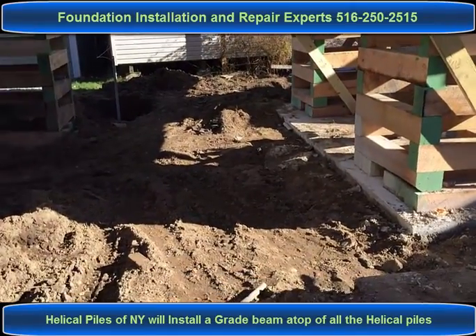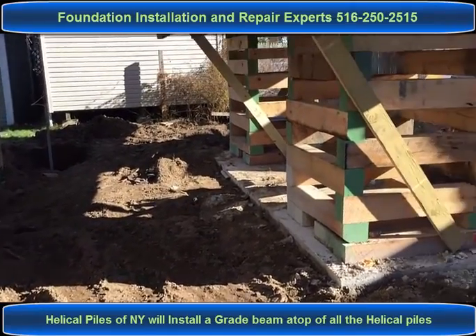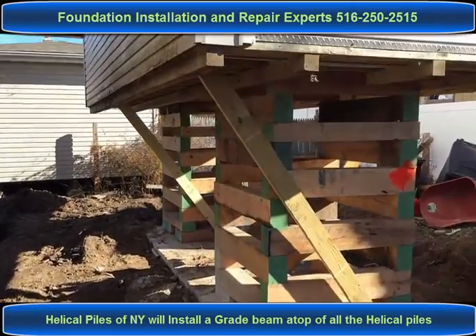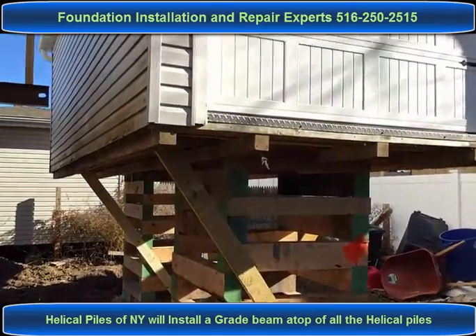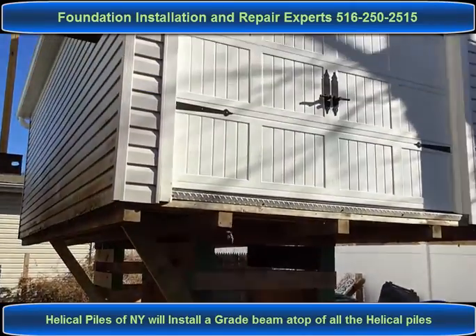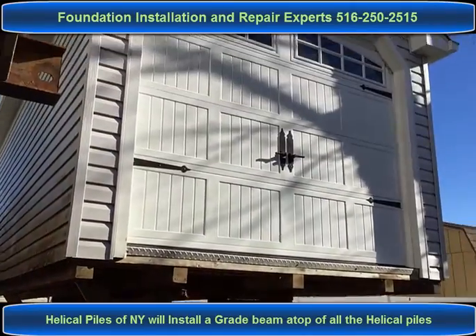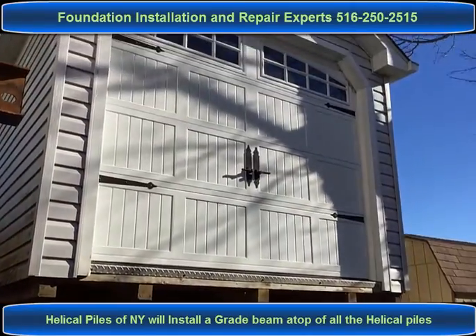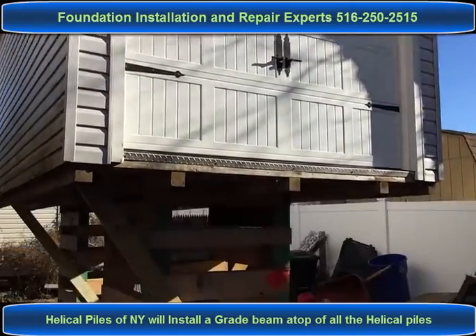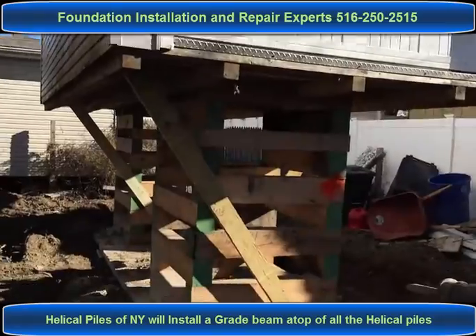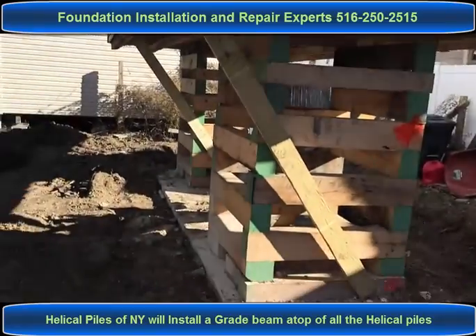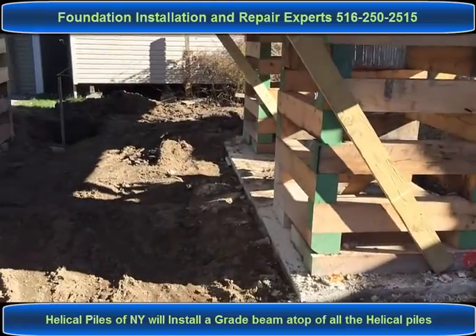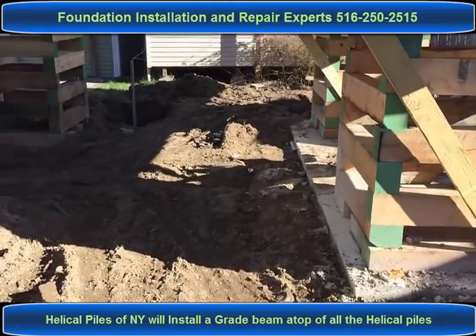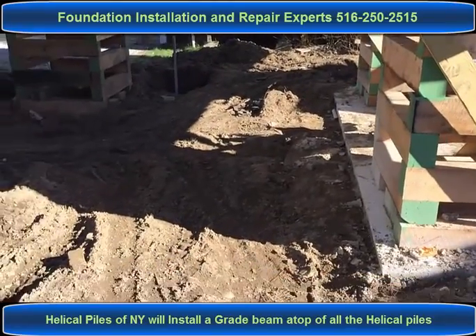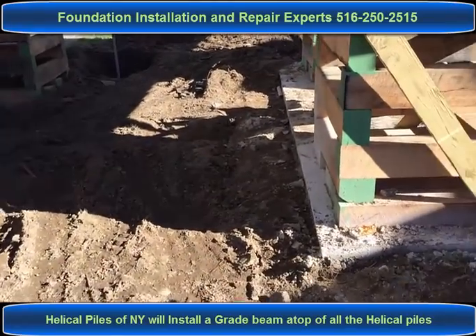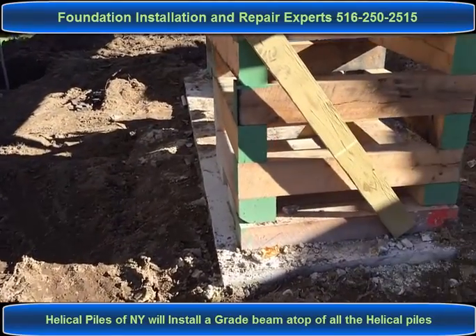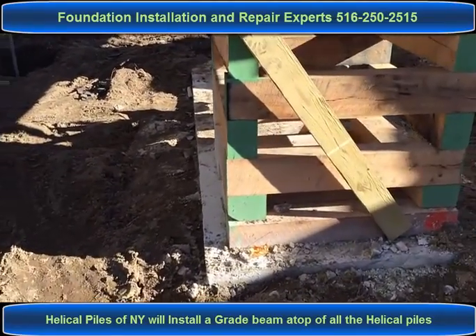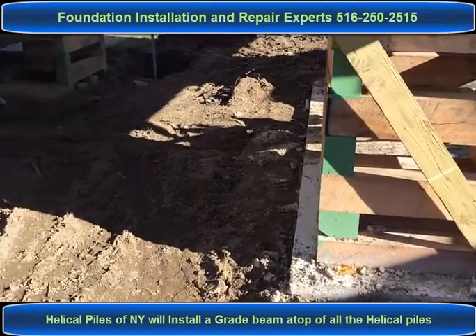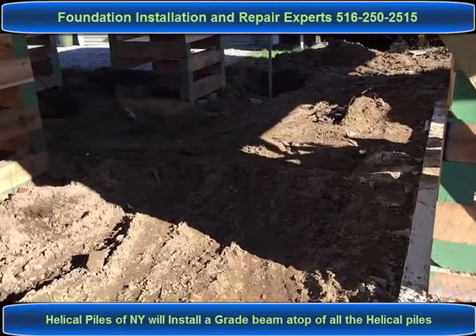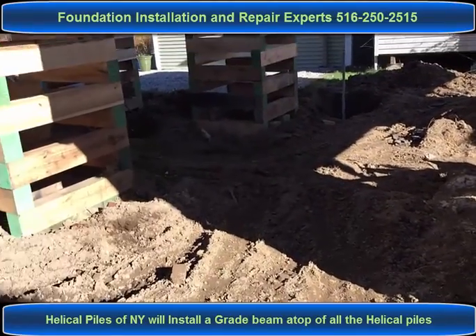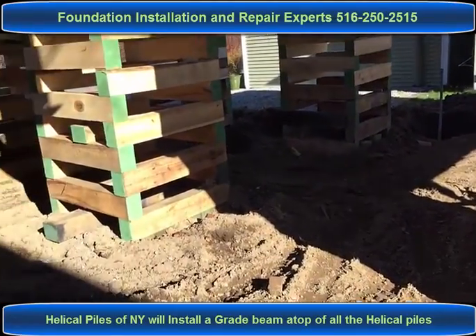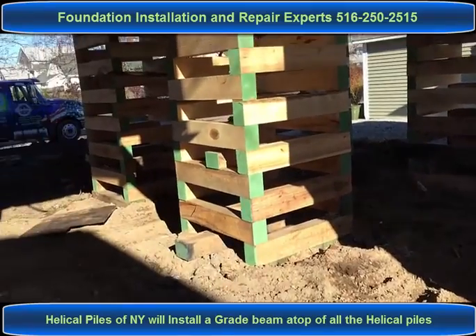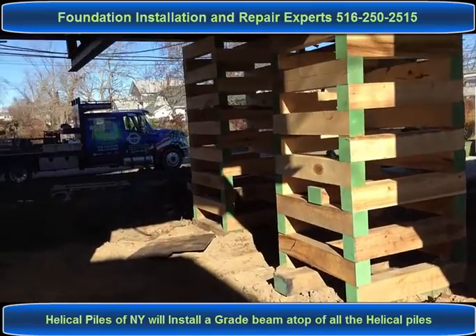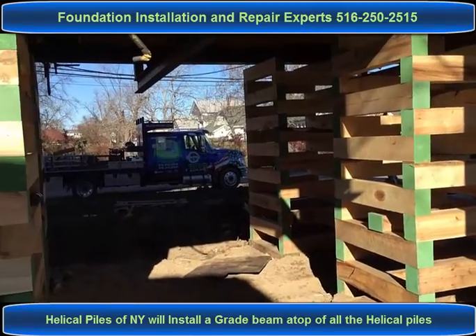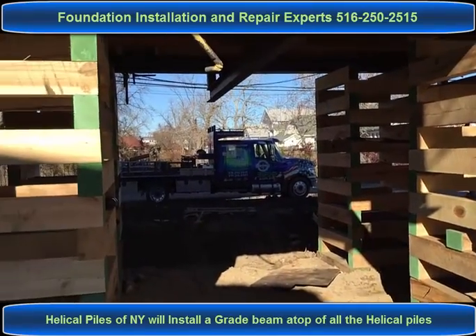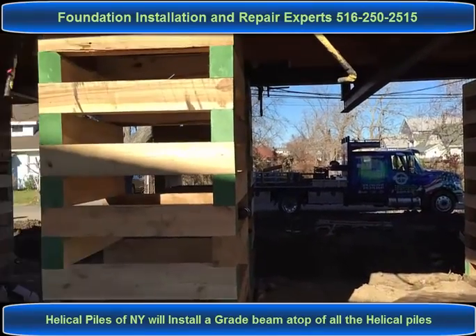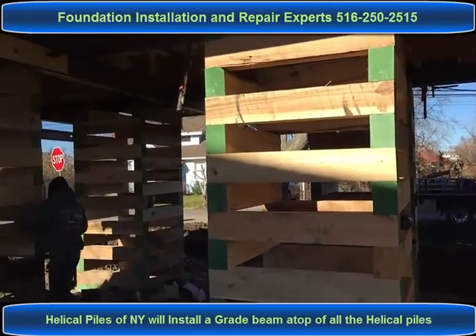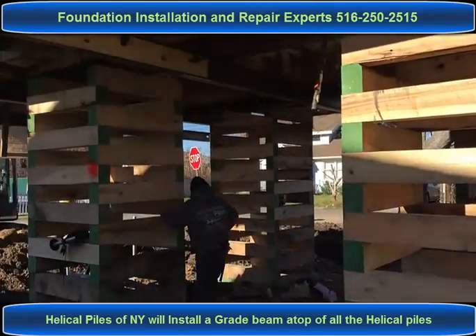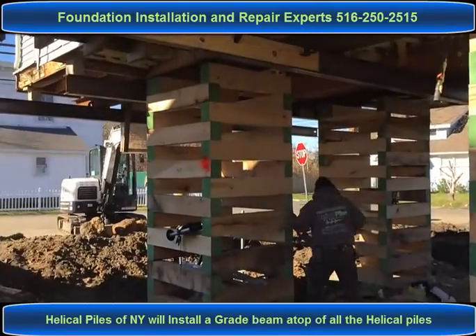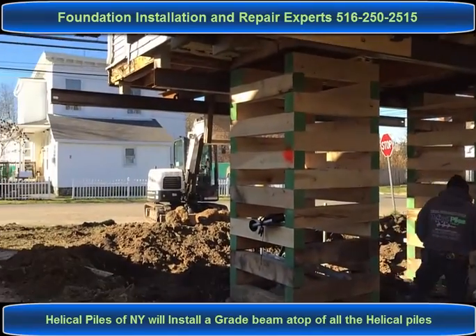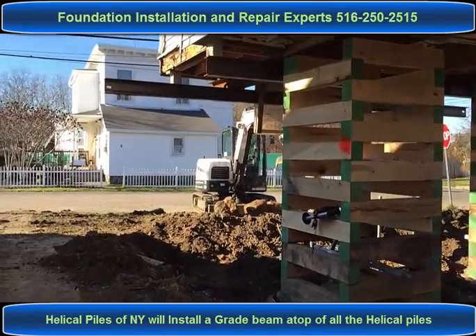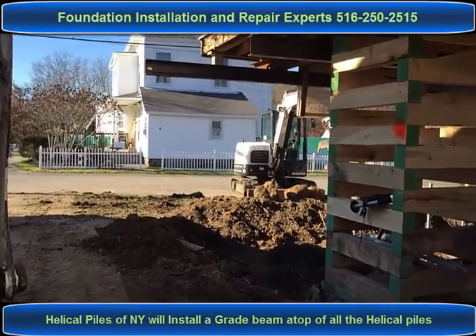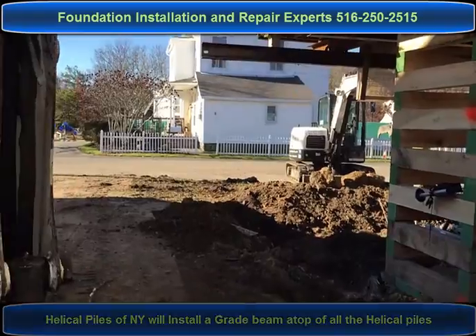We've demoed the grade beams here. Here are the grade beams, and here are the piles as well. Stick around.